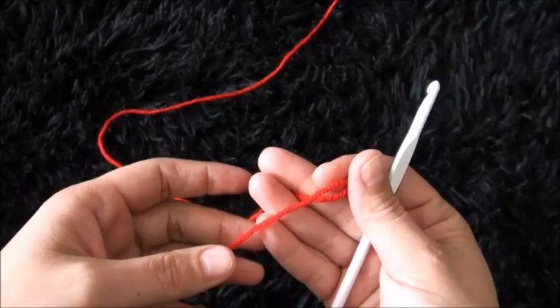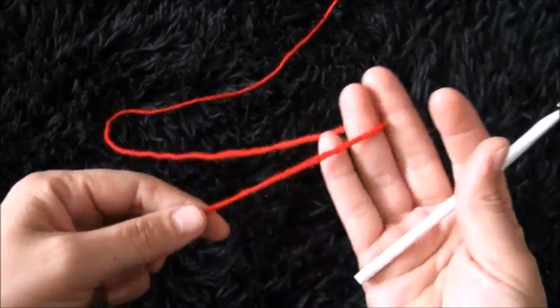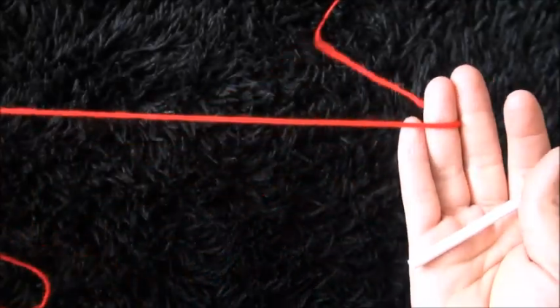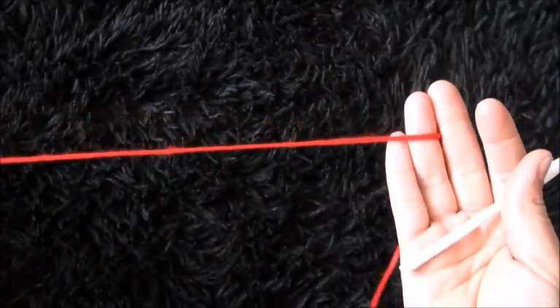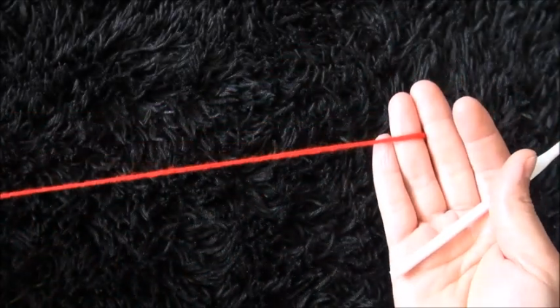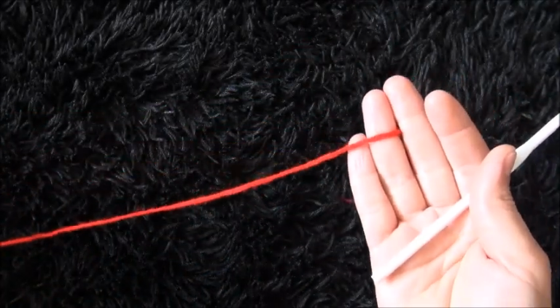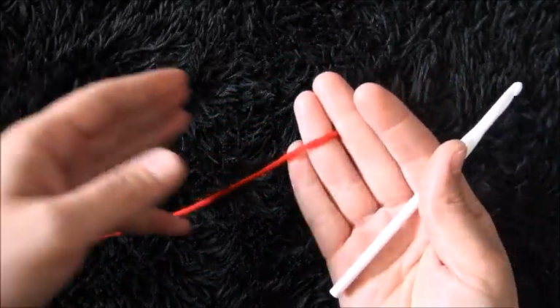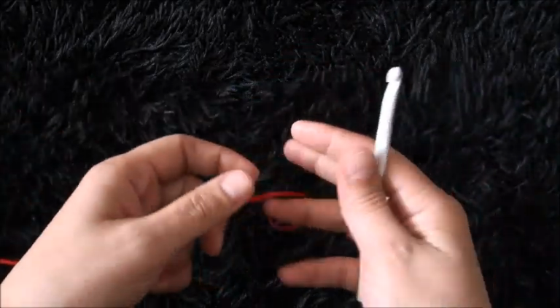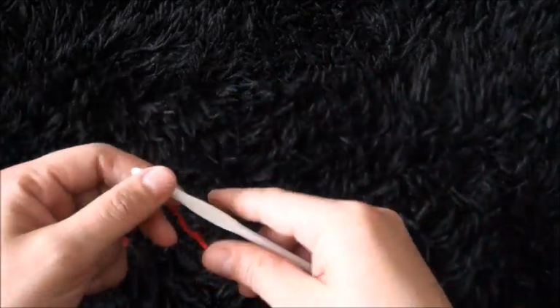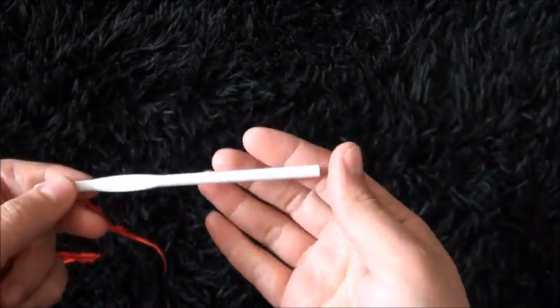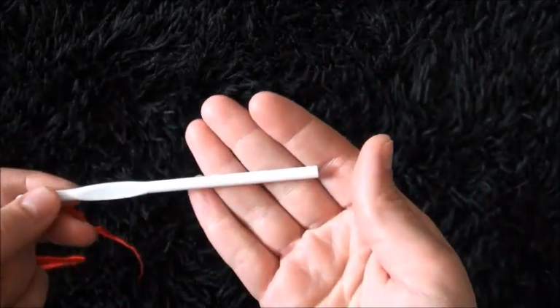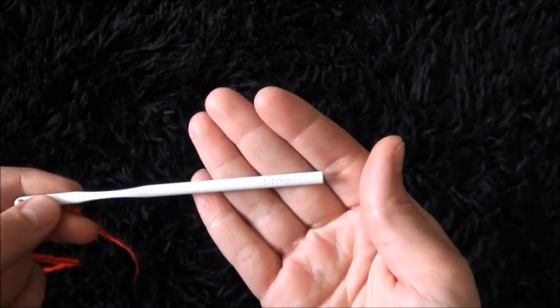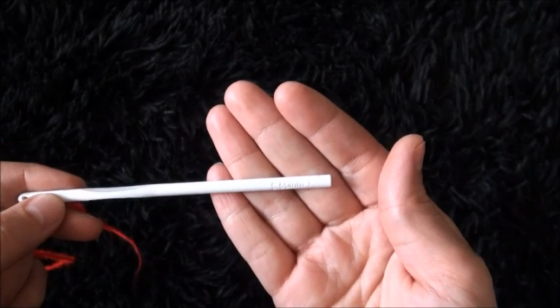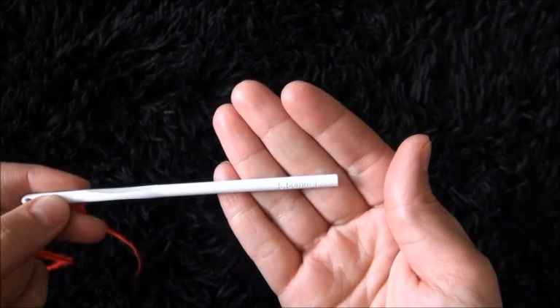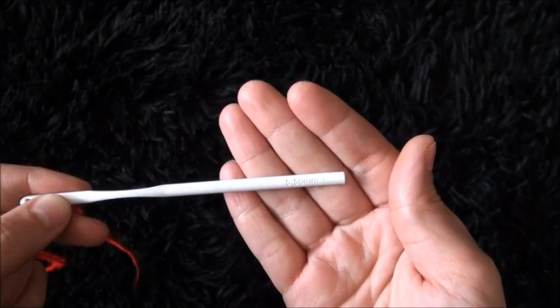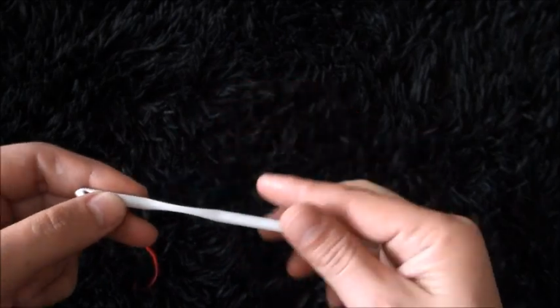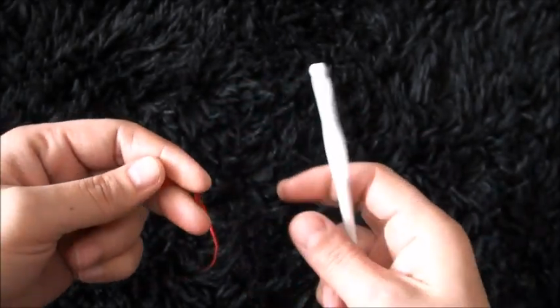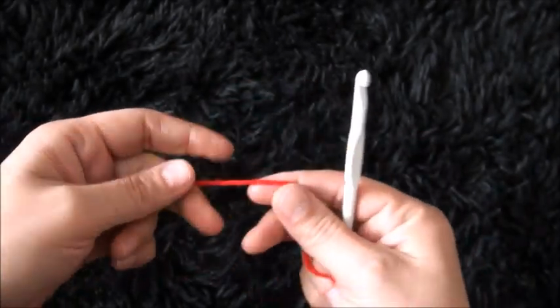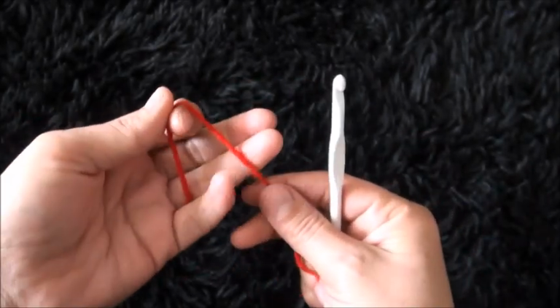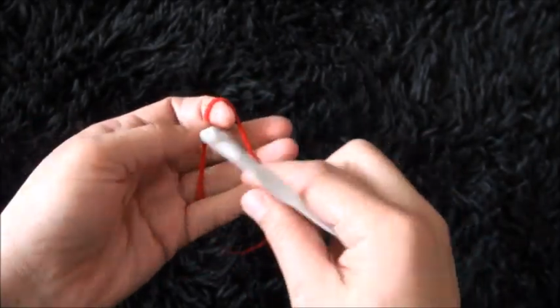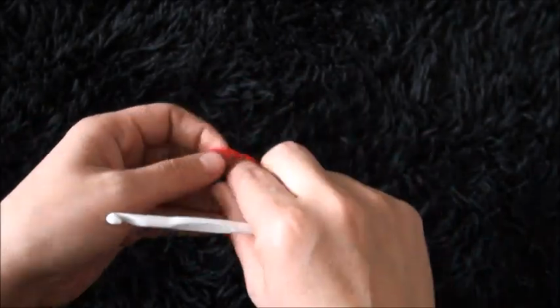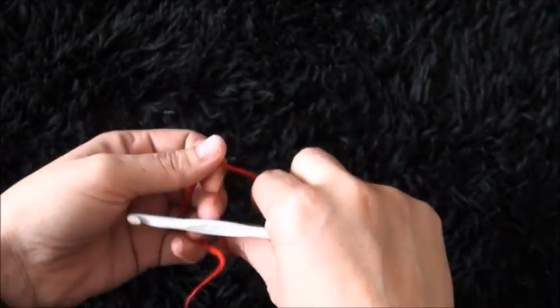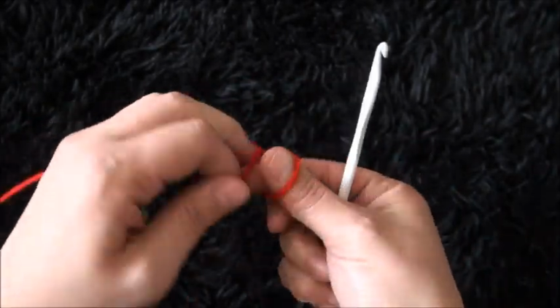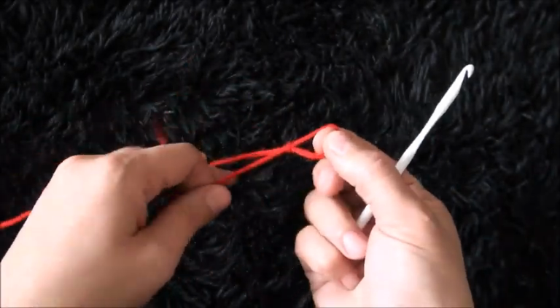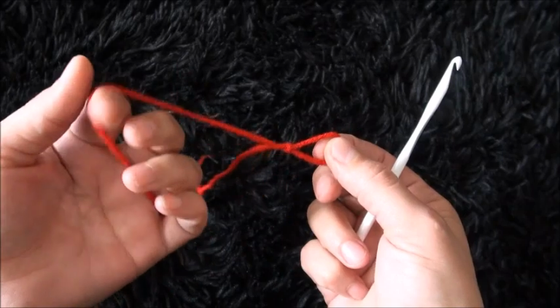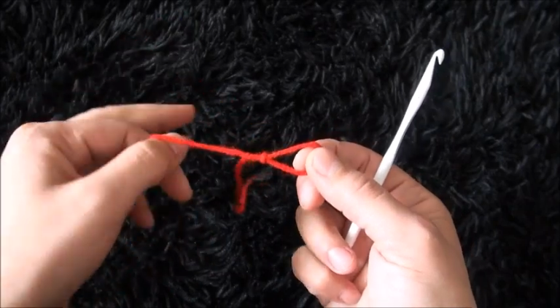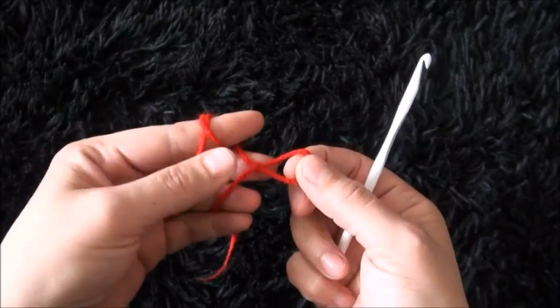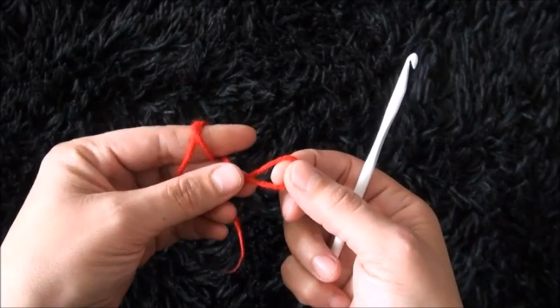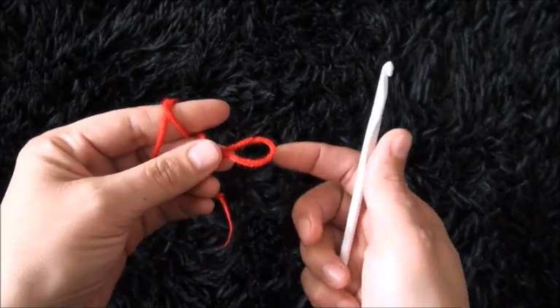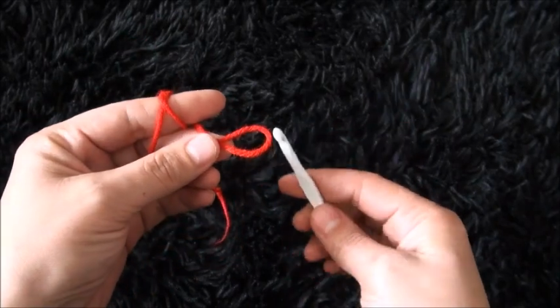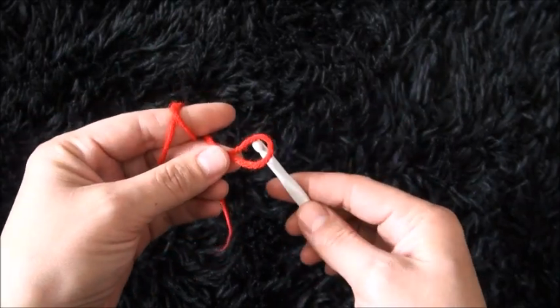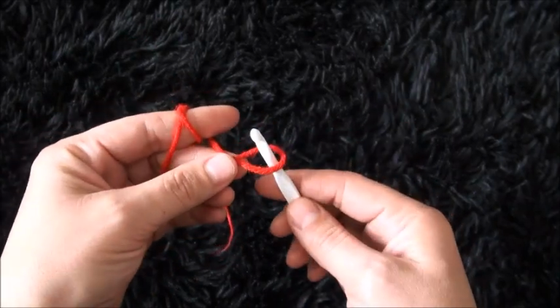Hi guys. For this video I'm using yarn in size 4 medium and a crochet hook in size 5.5 millimeters. I'll start by making a slipknot. For this stitch we need to chain multiples of 9.